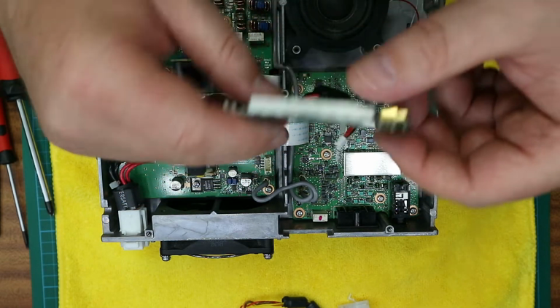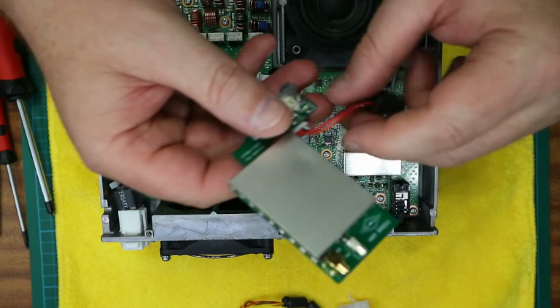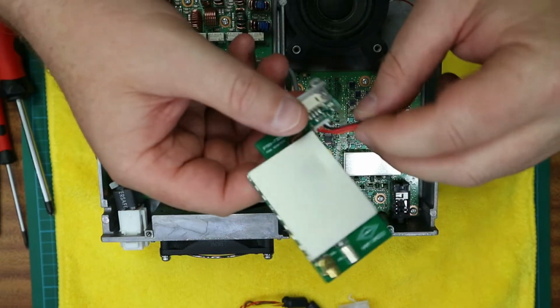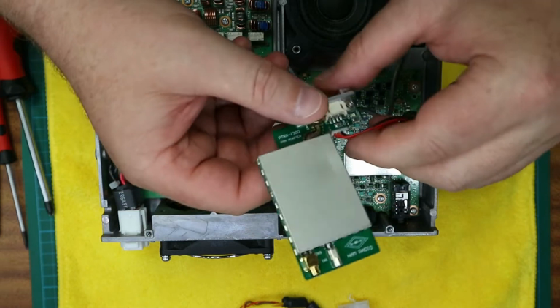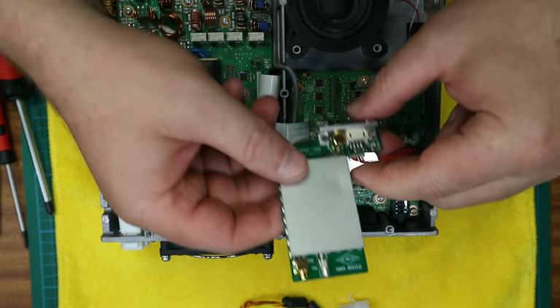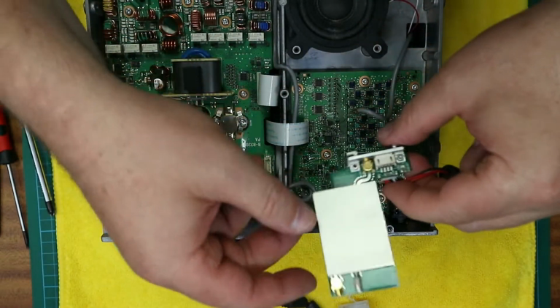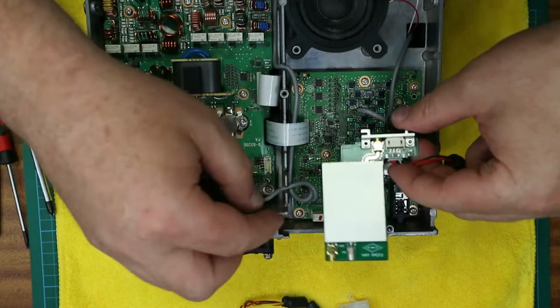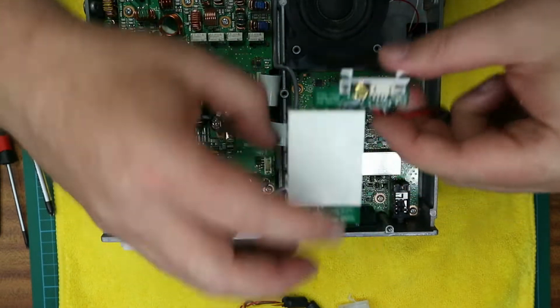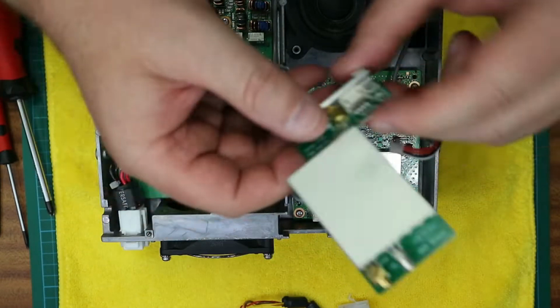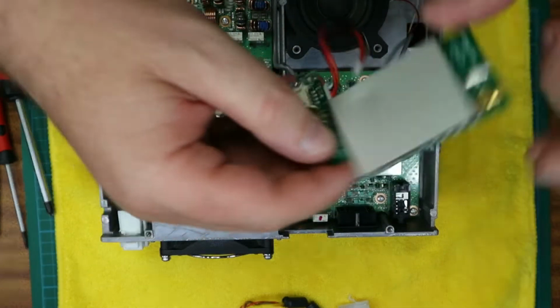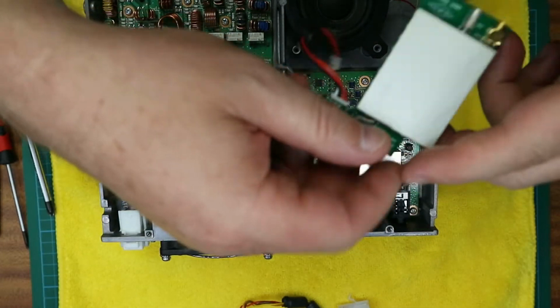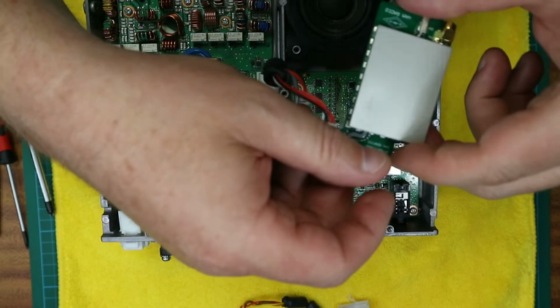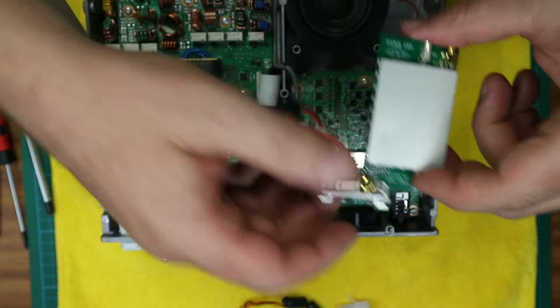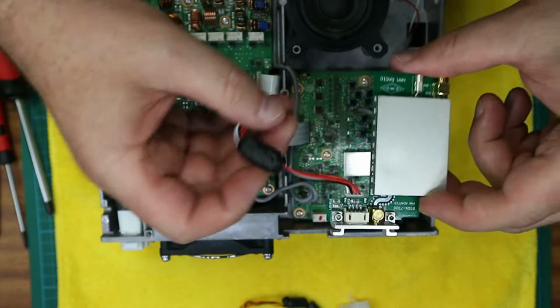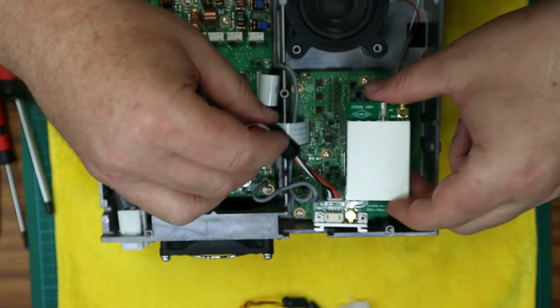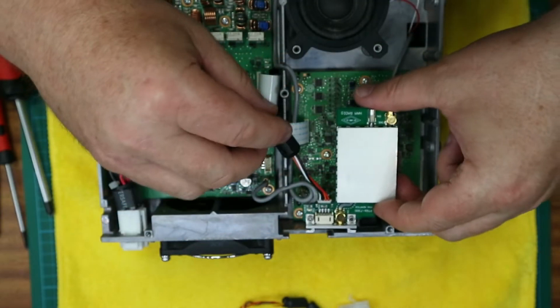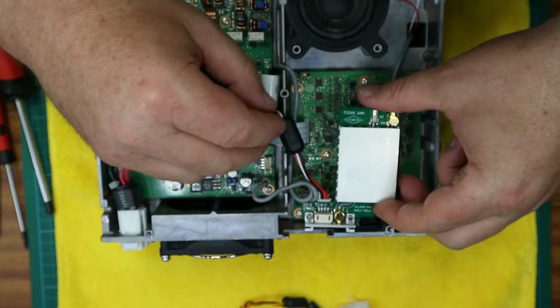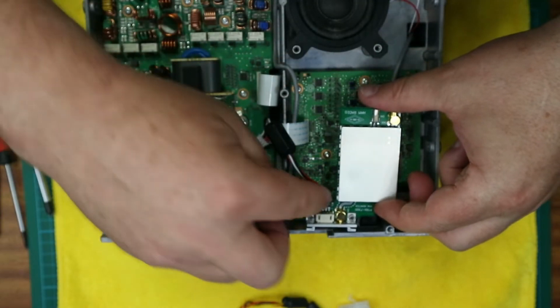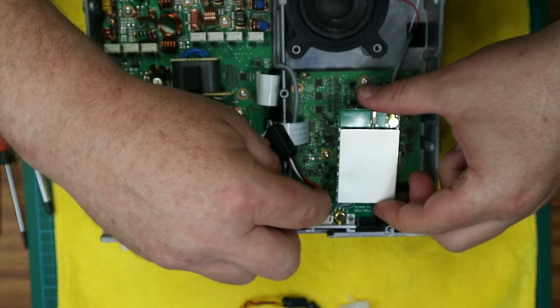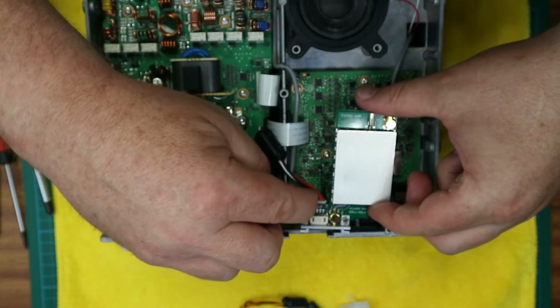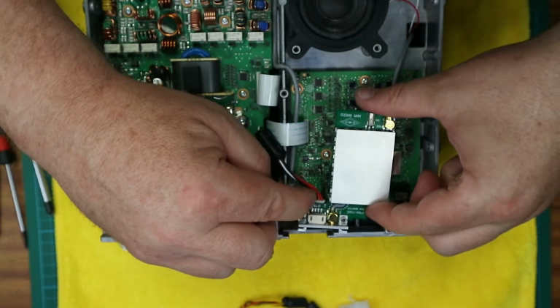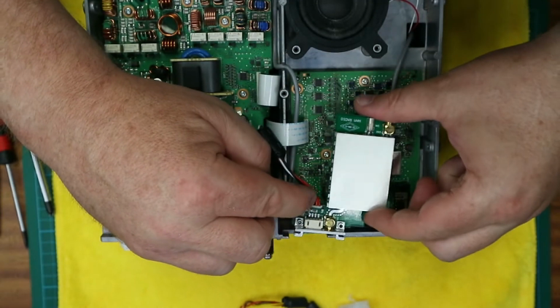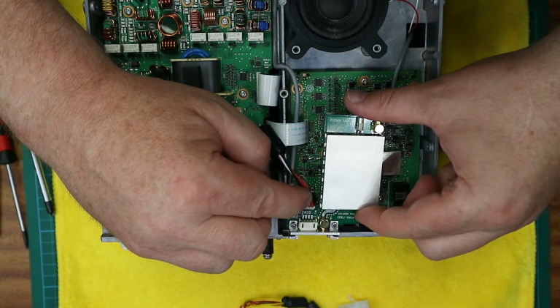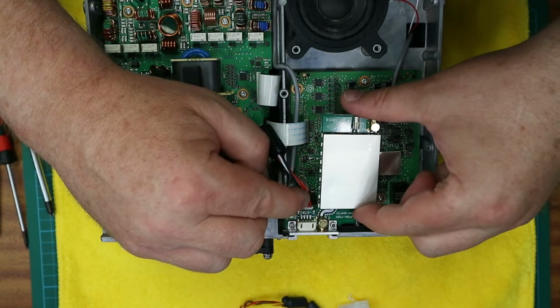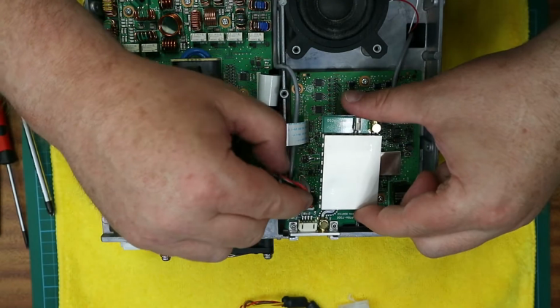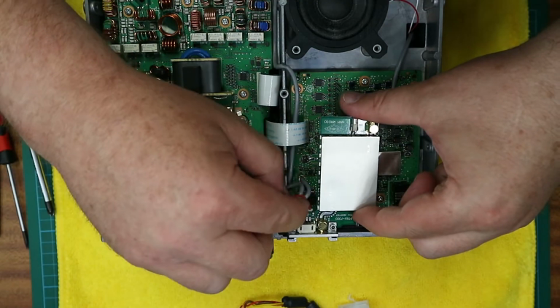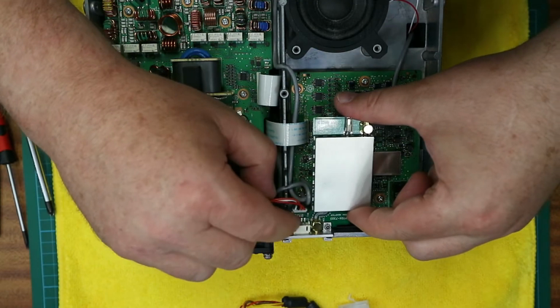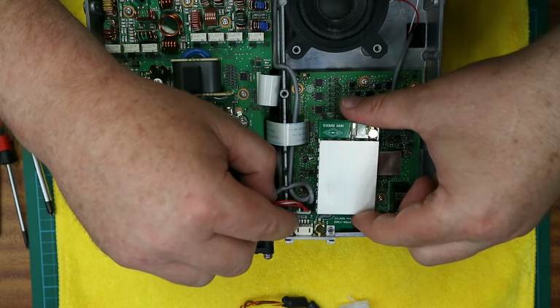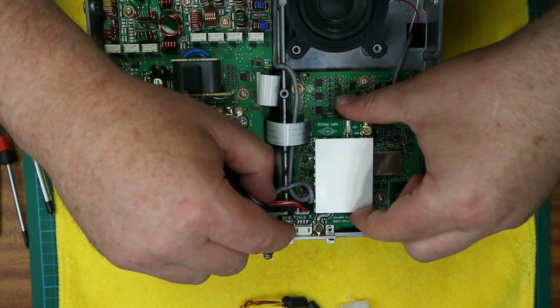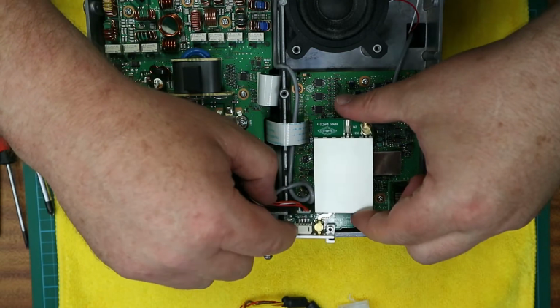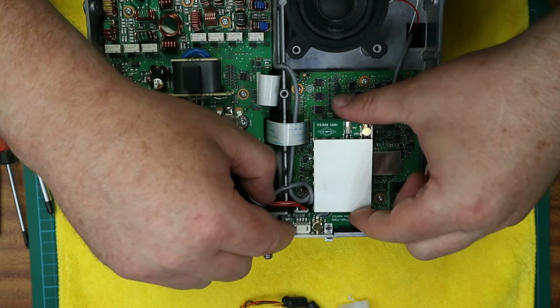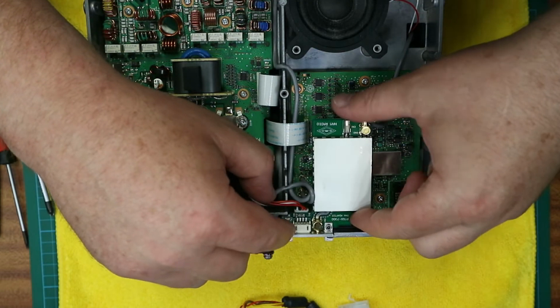Now at this point there are some RF cables that you're going to need to just slide across to one side, and then the board just drops in where the ATU connector came away from.